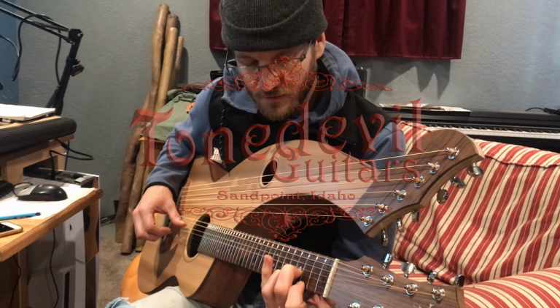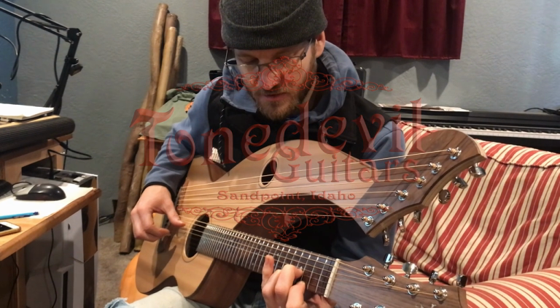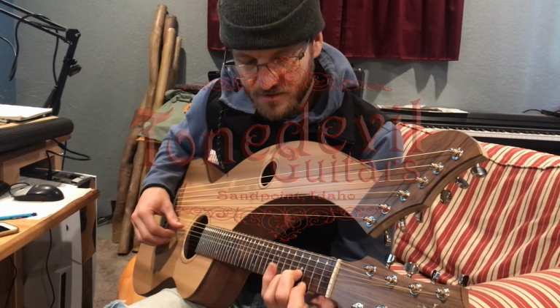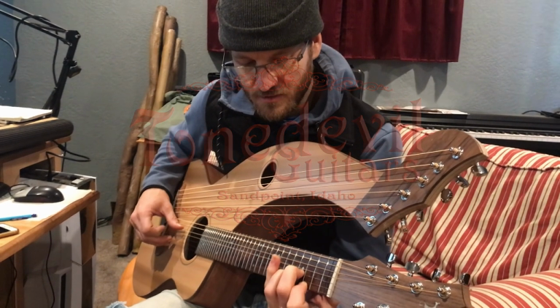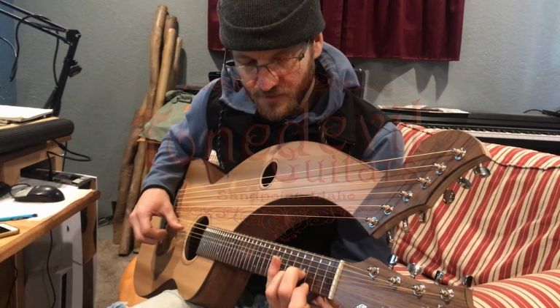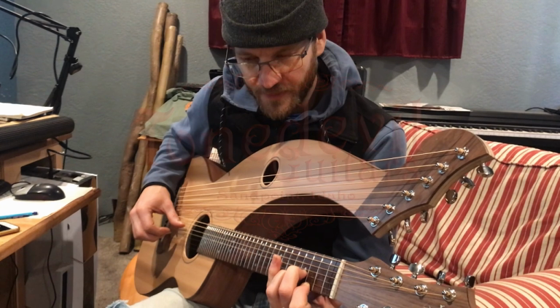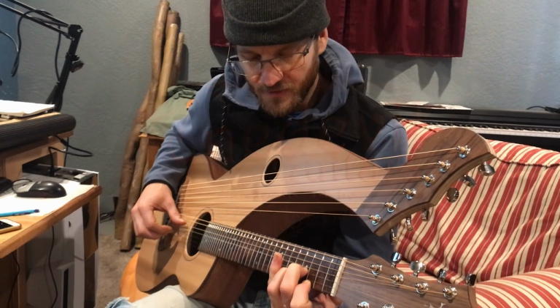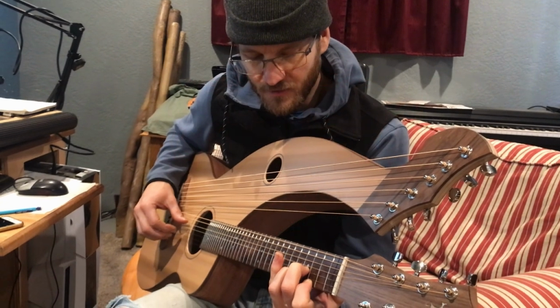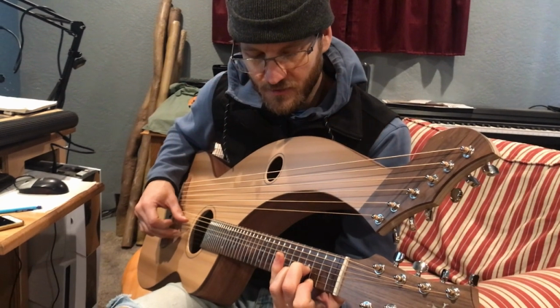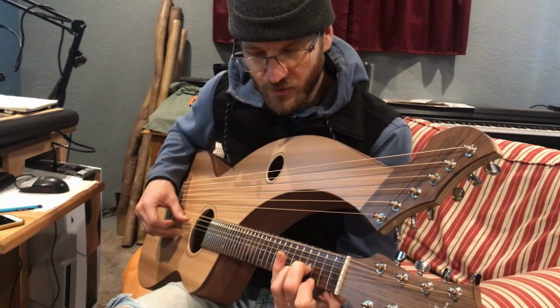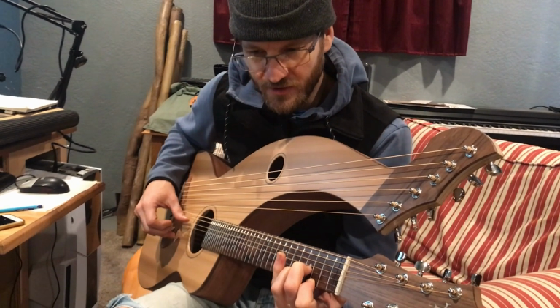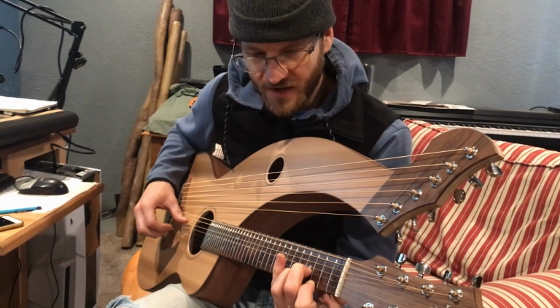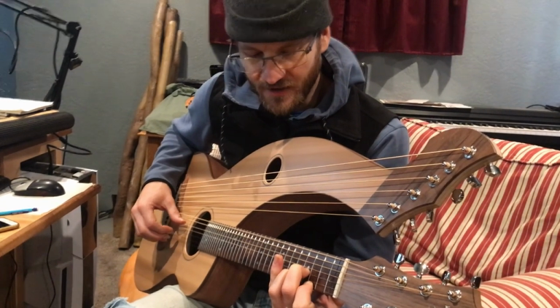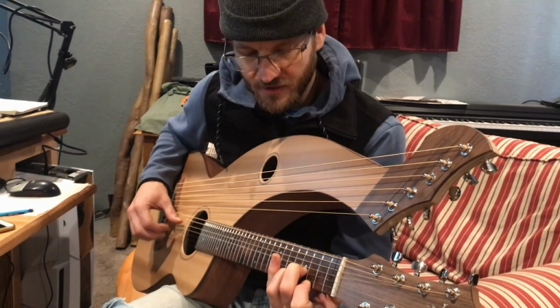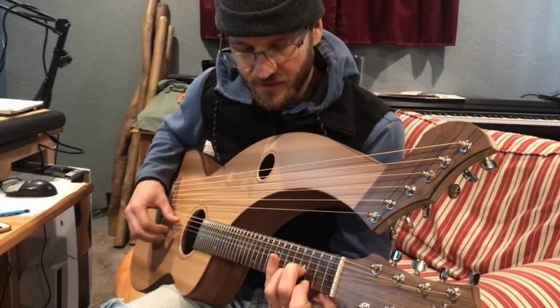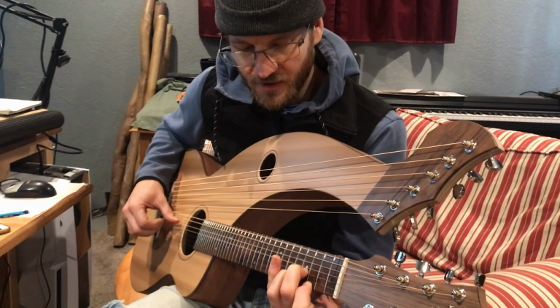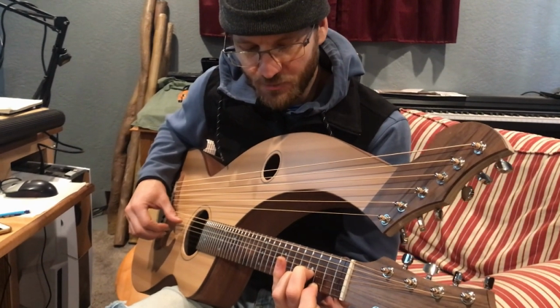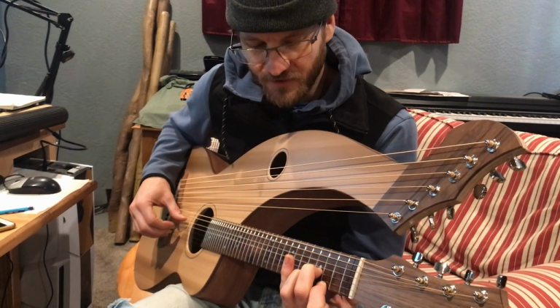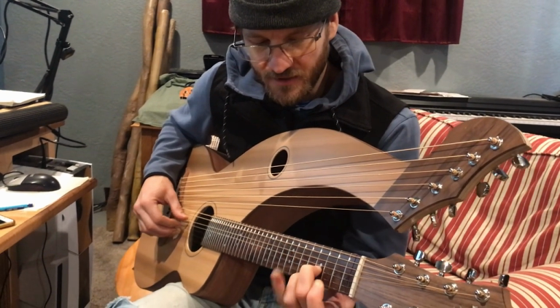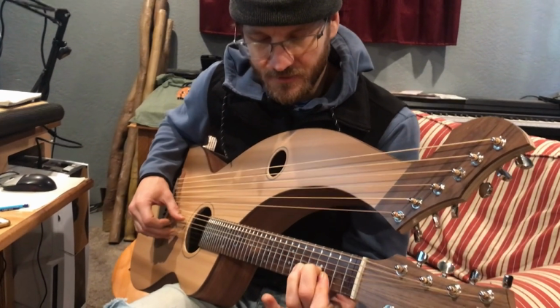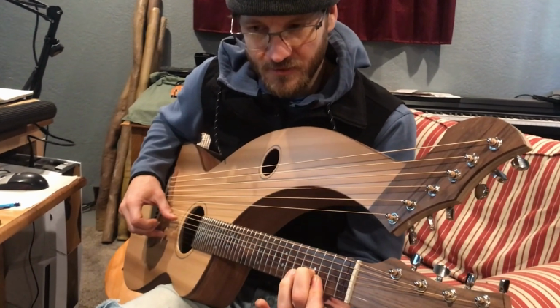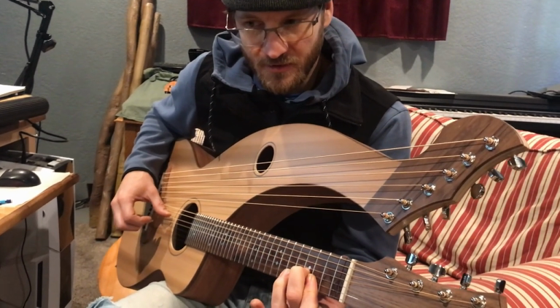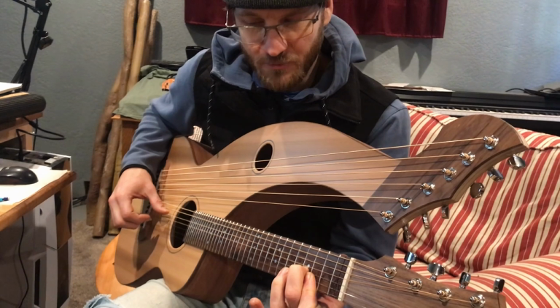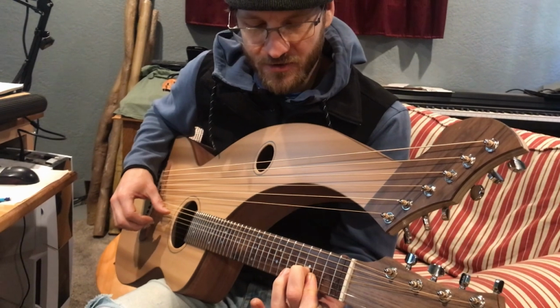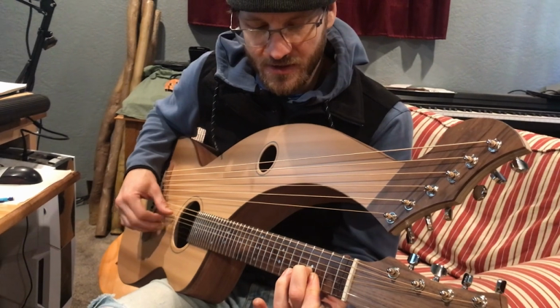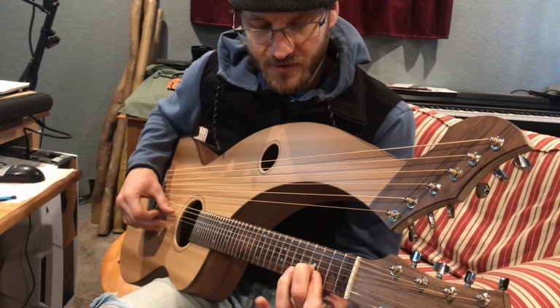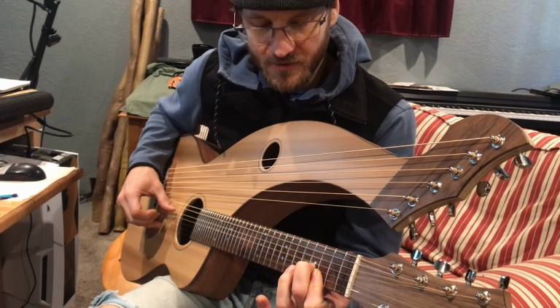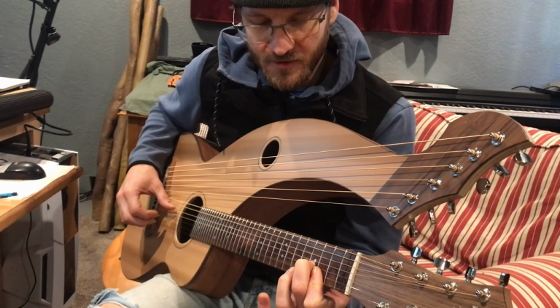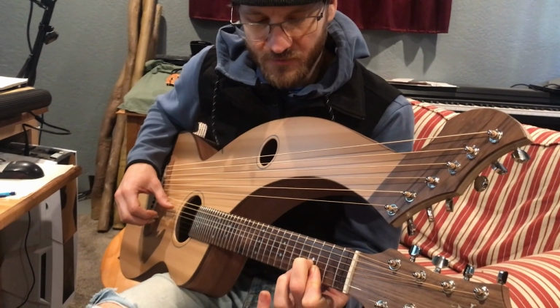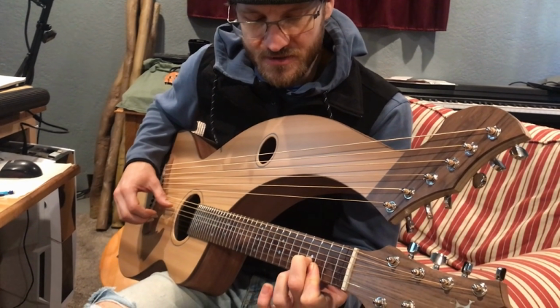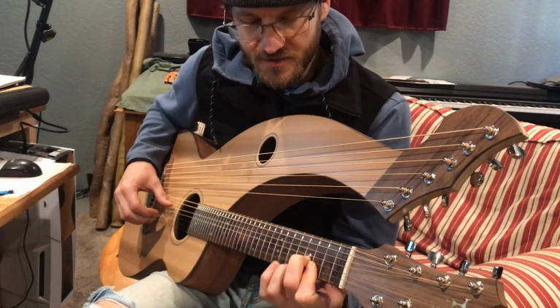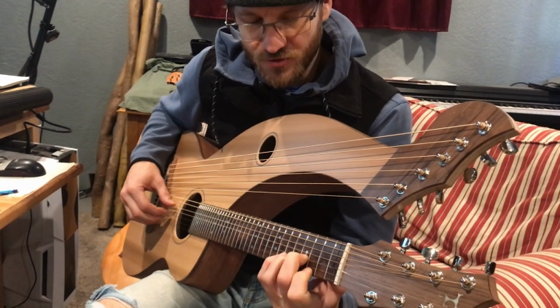So this — the 1, 3, and the 5 — ring really perfectly. The minor 3 rings nice and true.